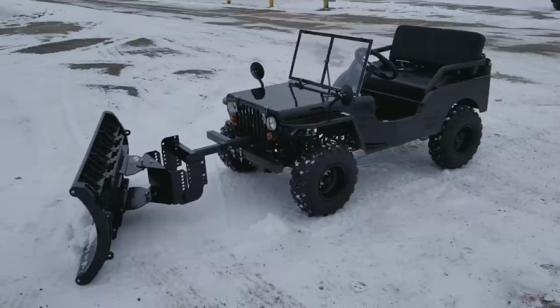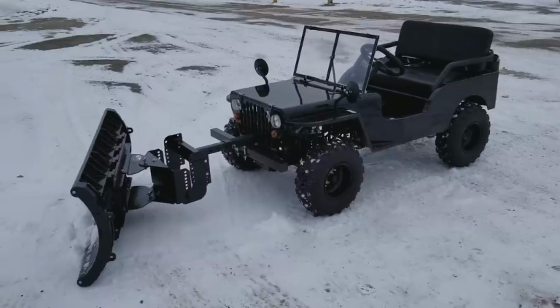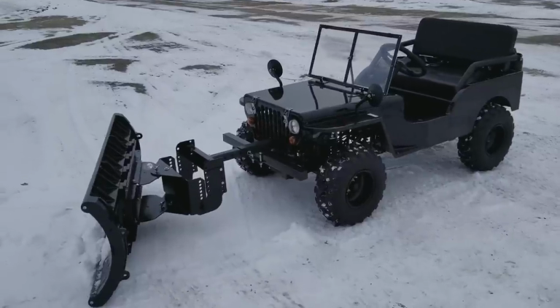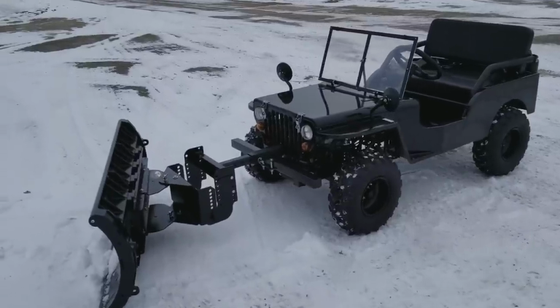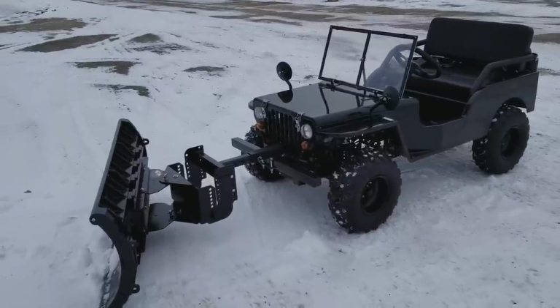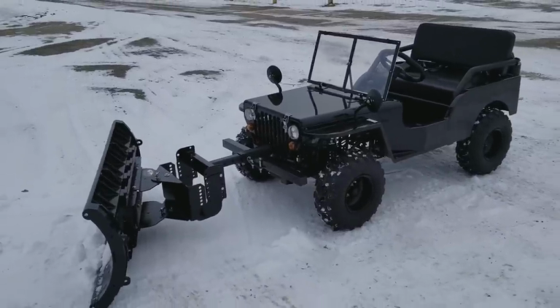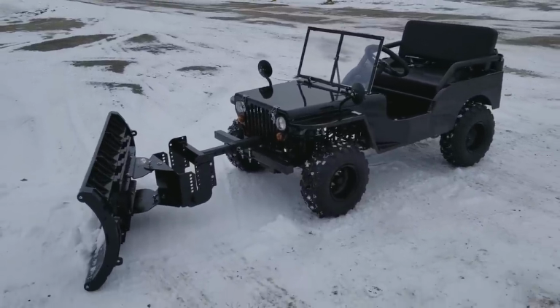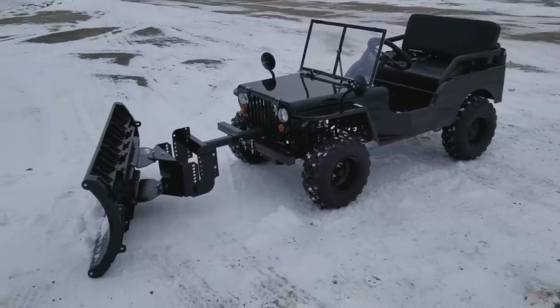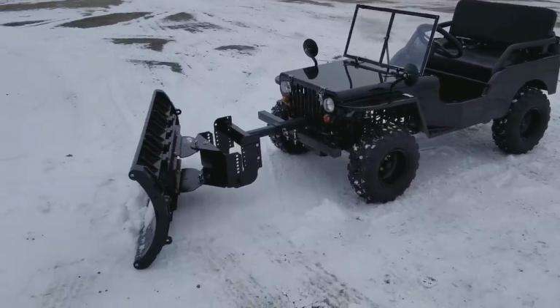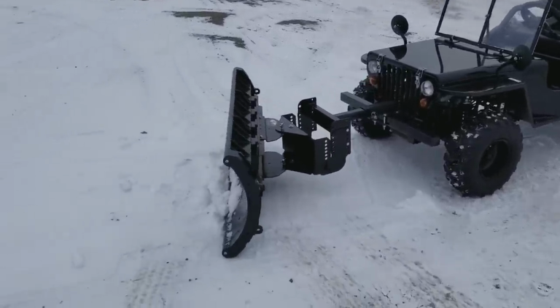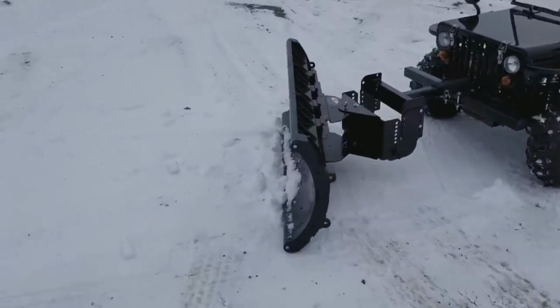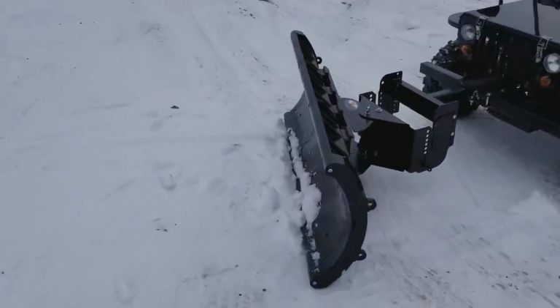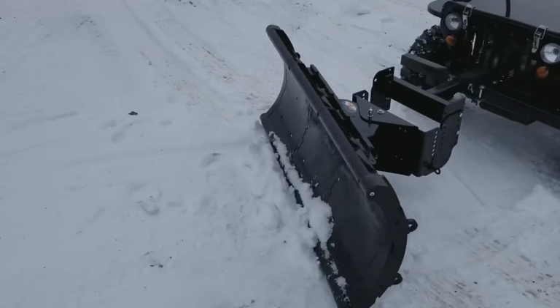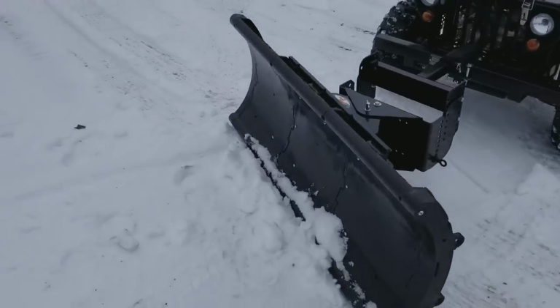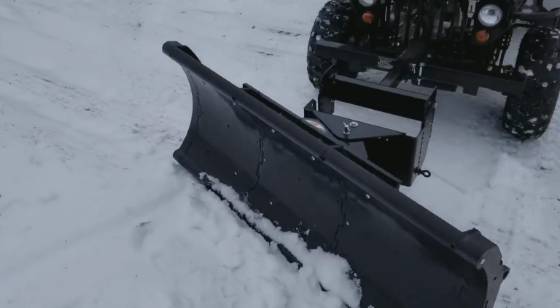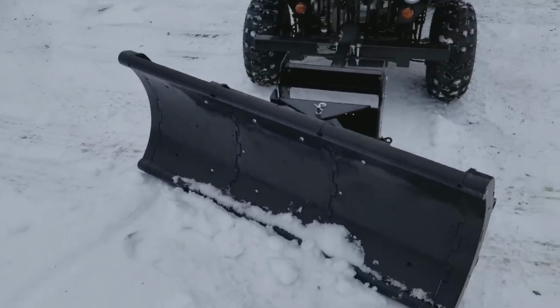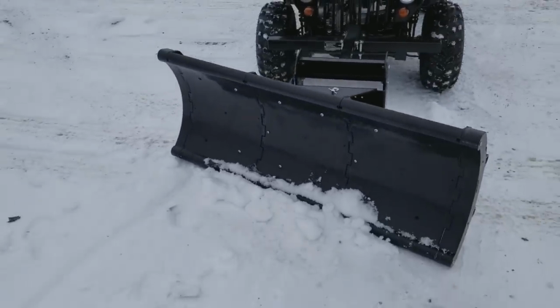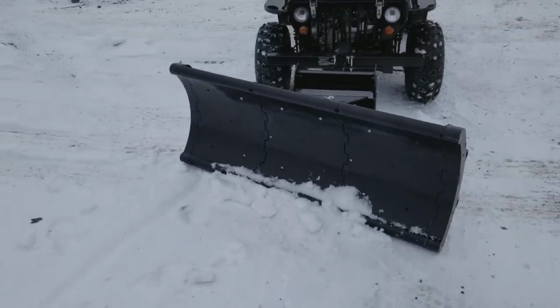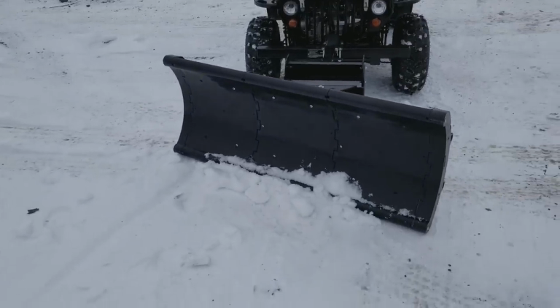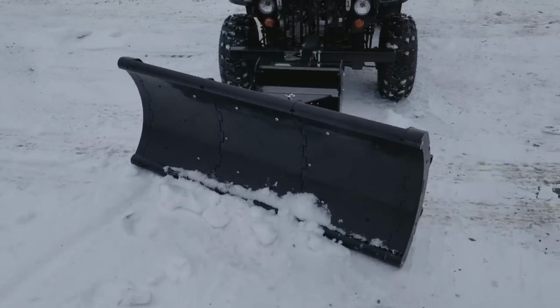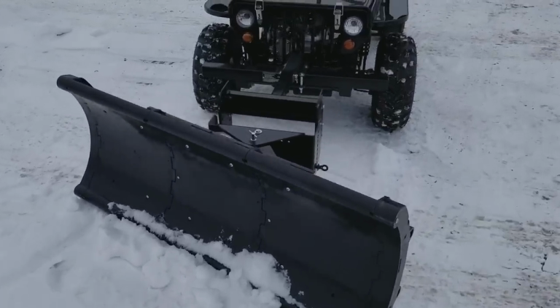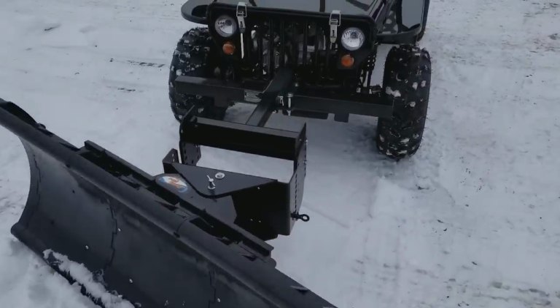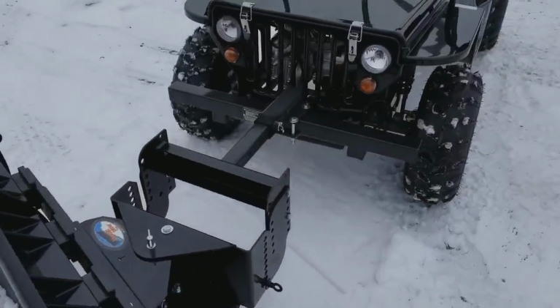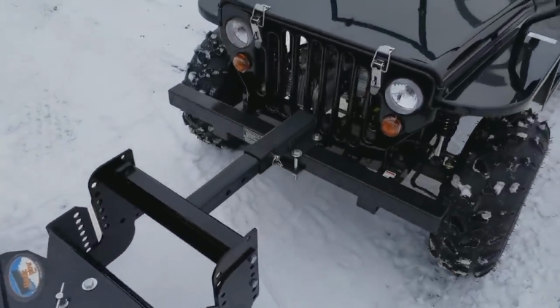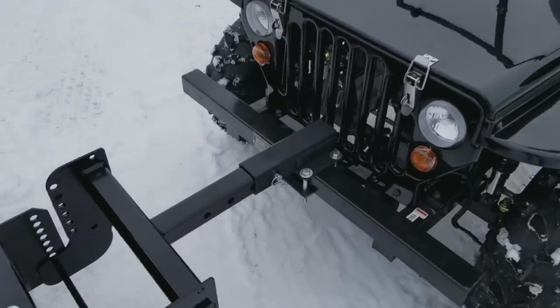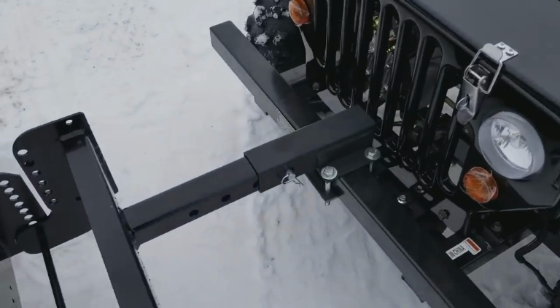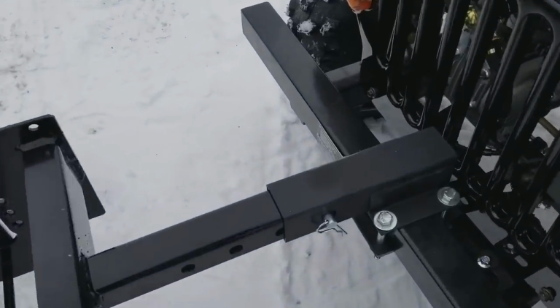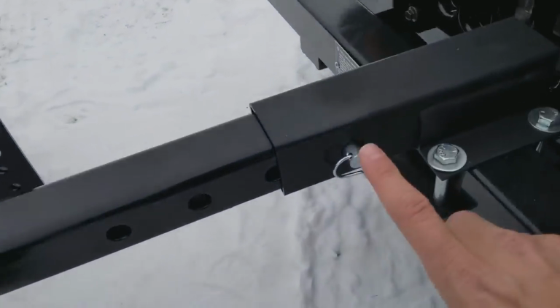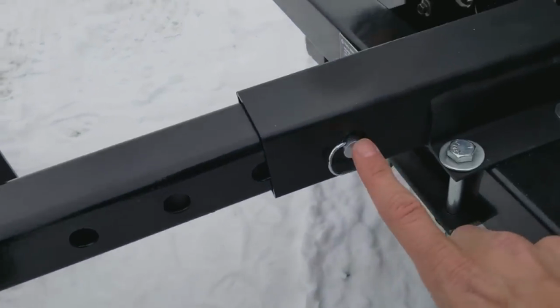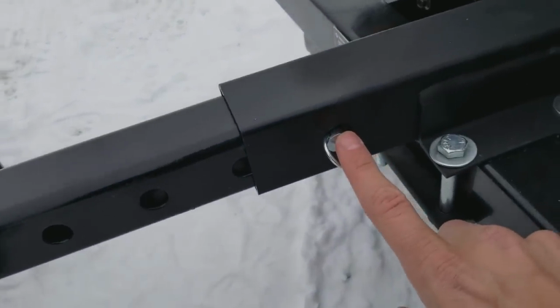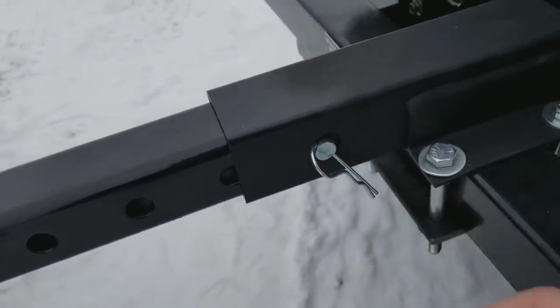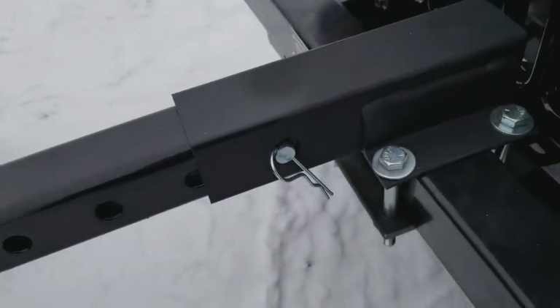Introducing the 125cc mini Jeep with the snow plow on the front of it. As you can see here, we've got it nice and installed. It's very easy to release. You got your two-inch receiver right here.